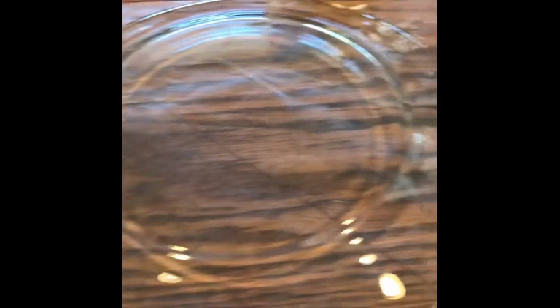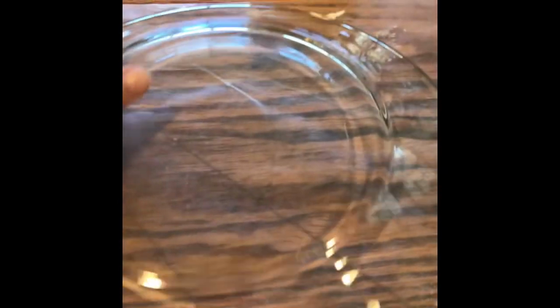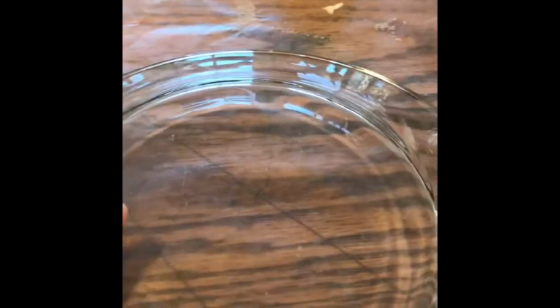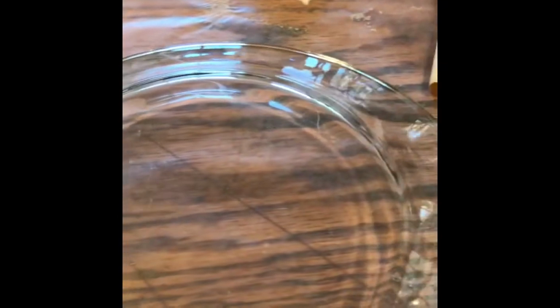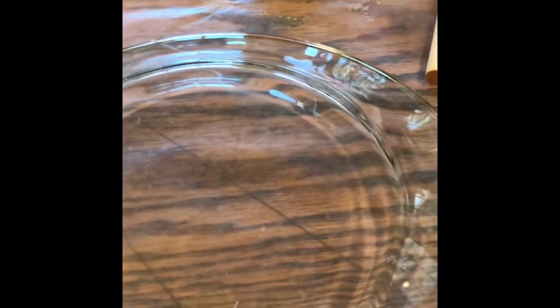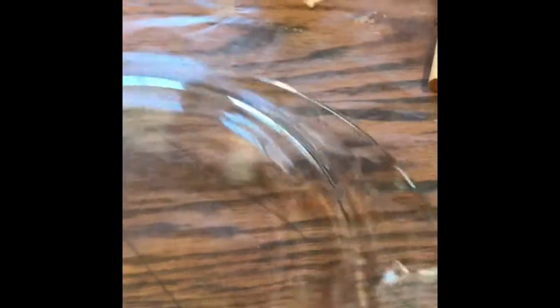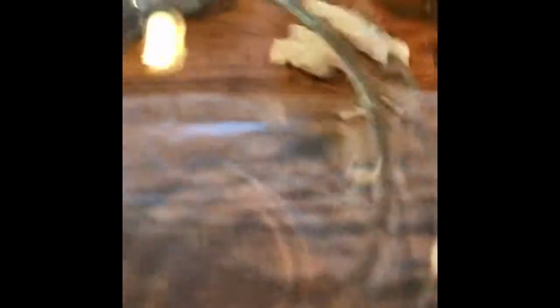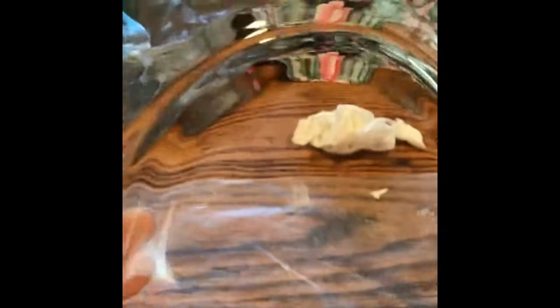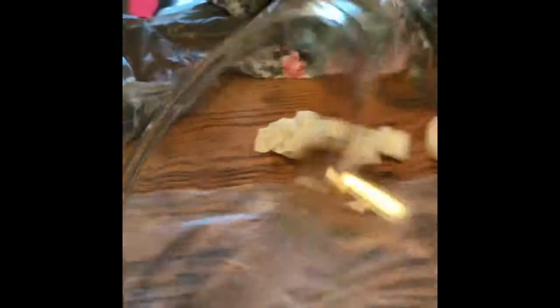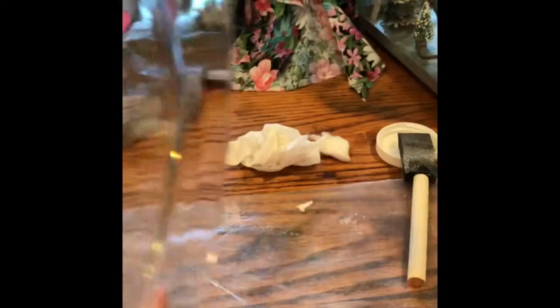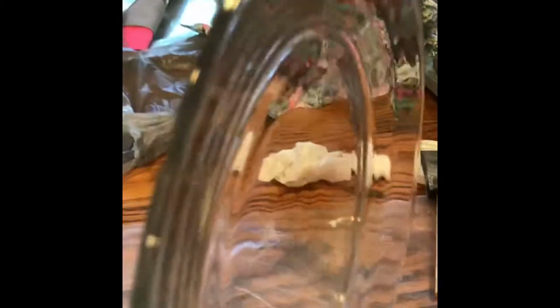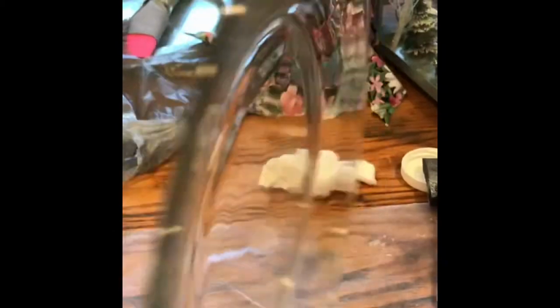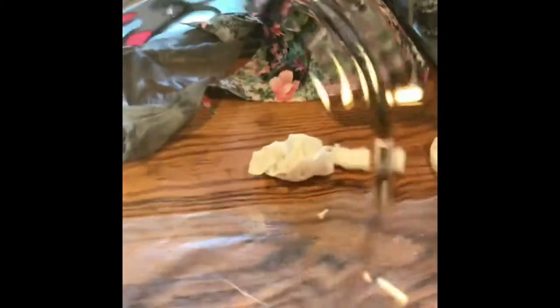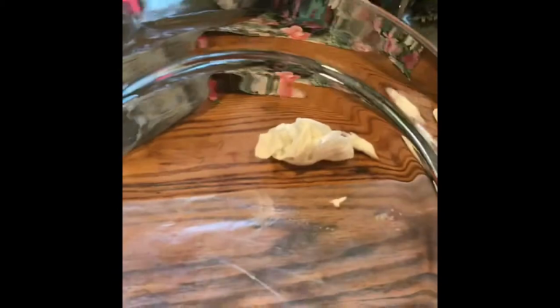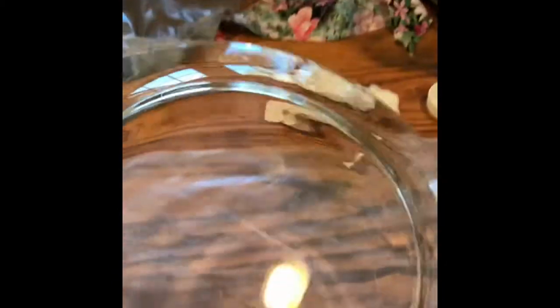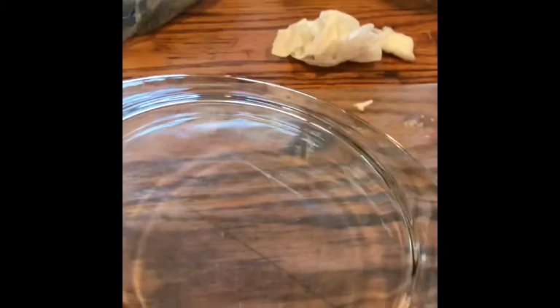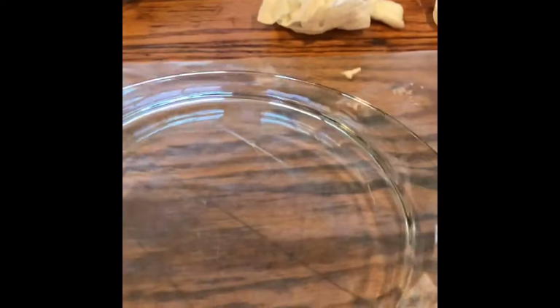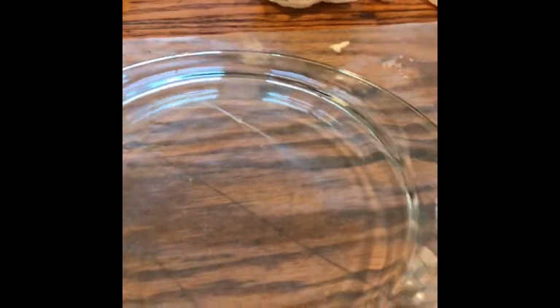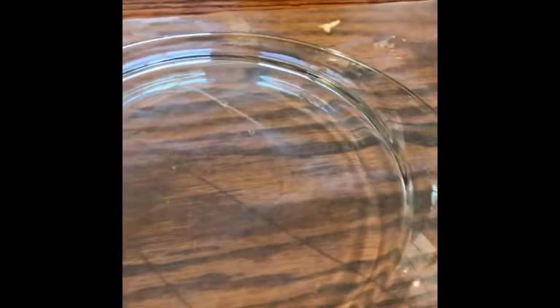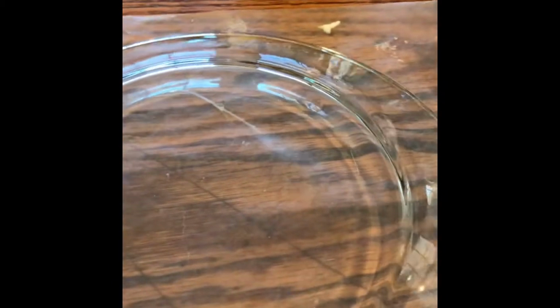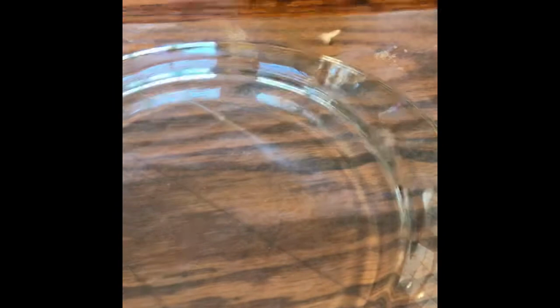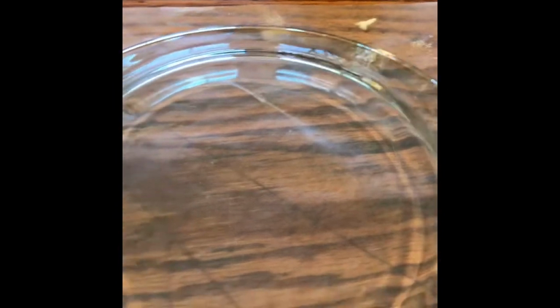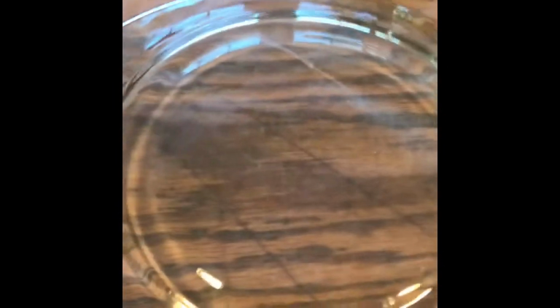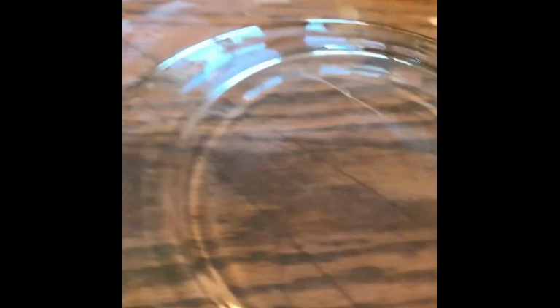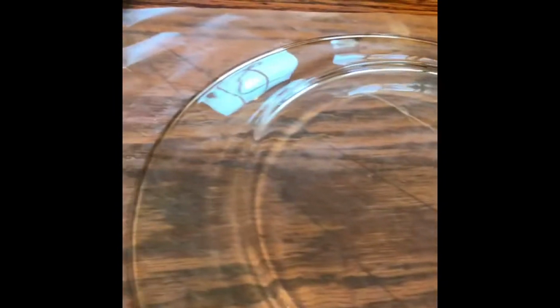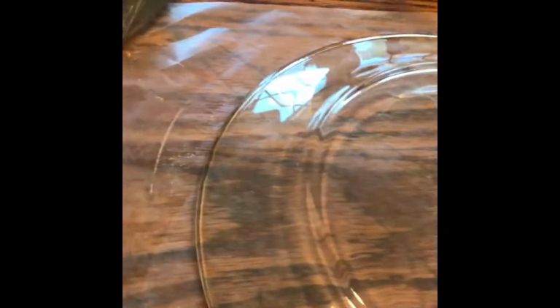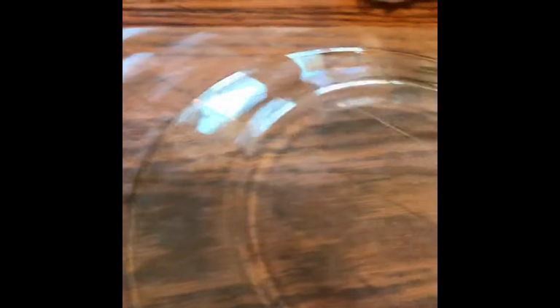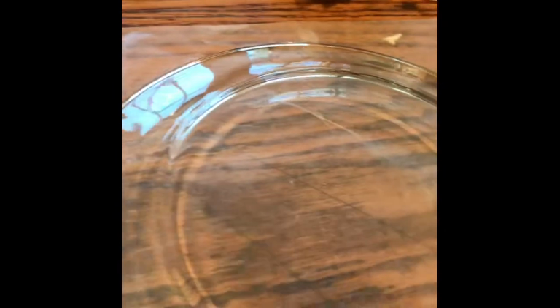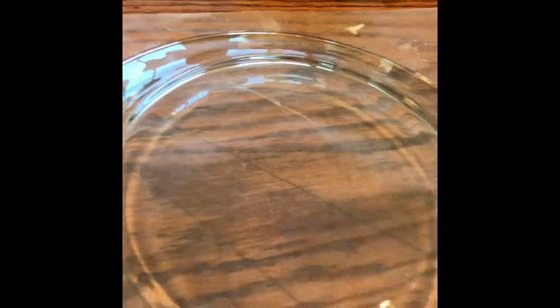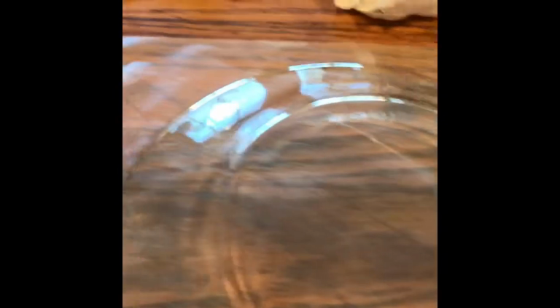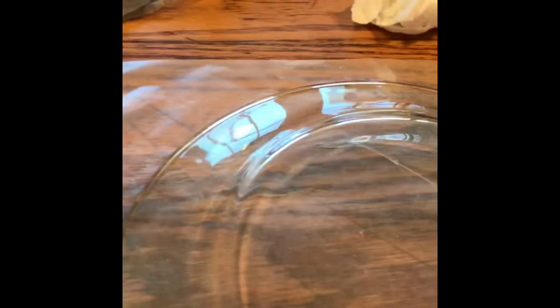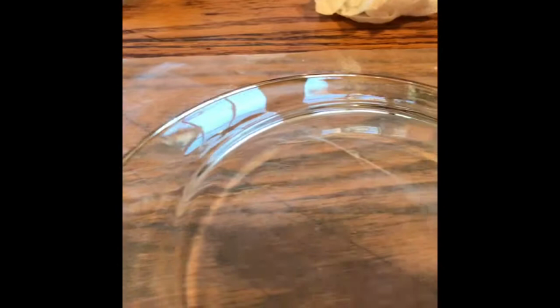You take the plate and clean the back of it with alcohol and let it dry — not the front, but the back. Then you're going to take a thin layer of Mod Podge and cover the plate.